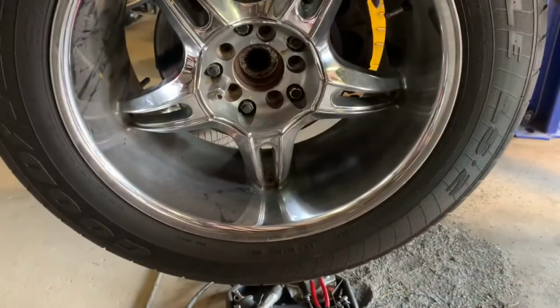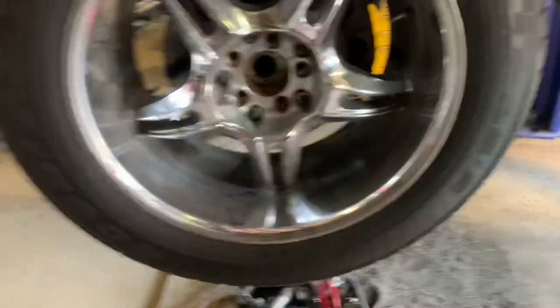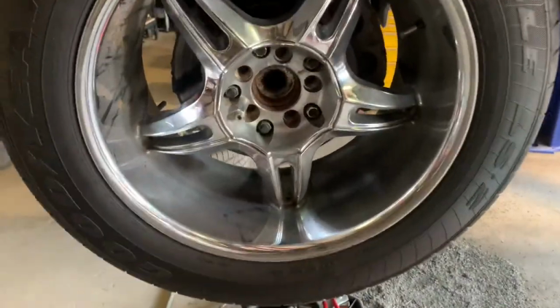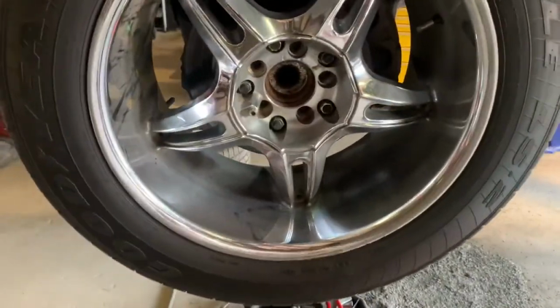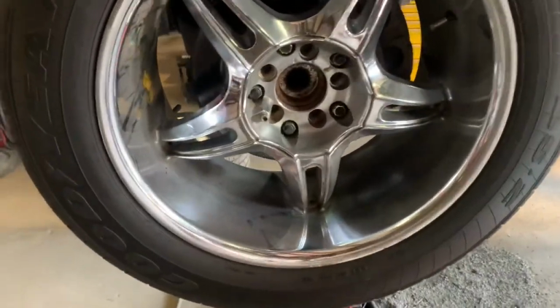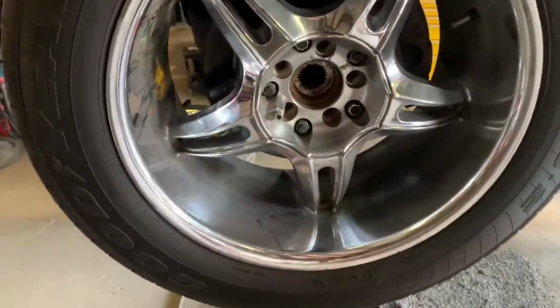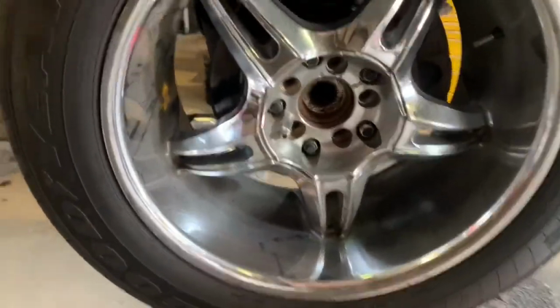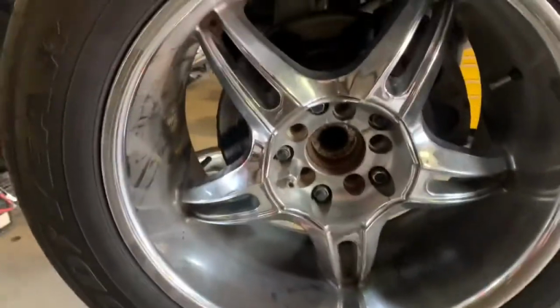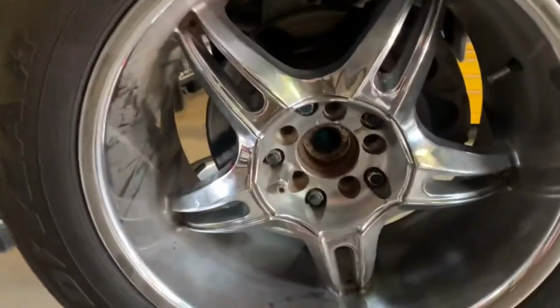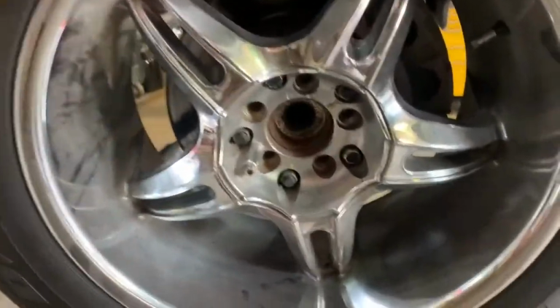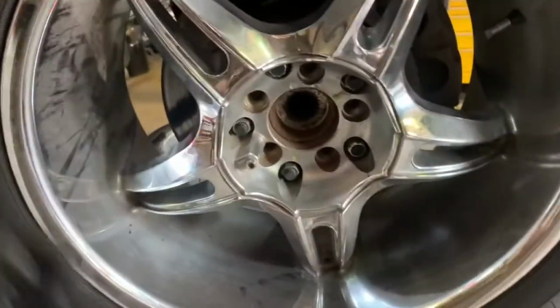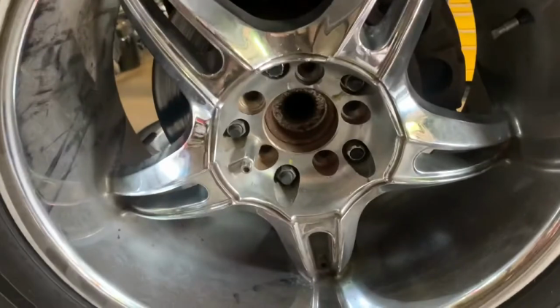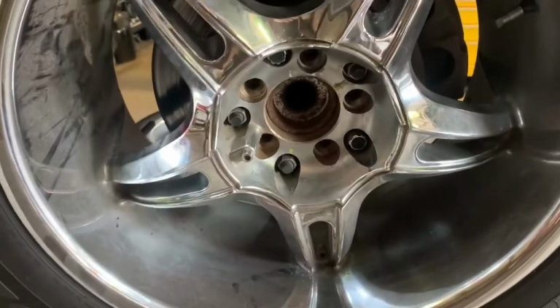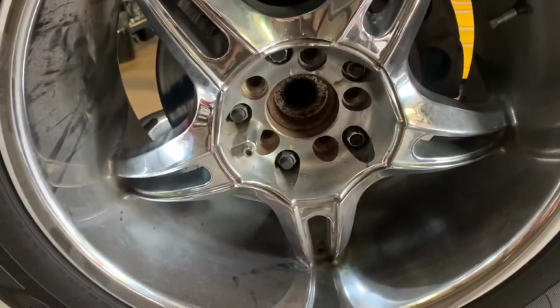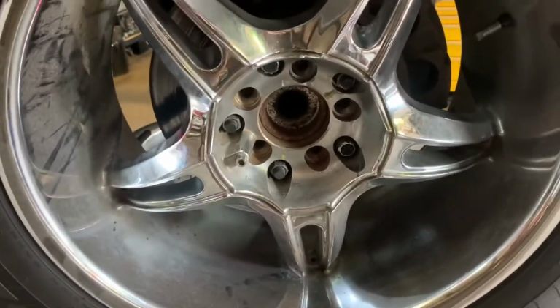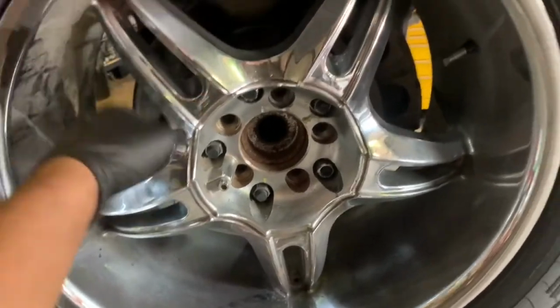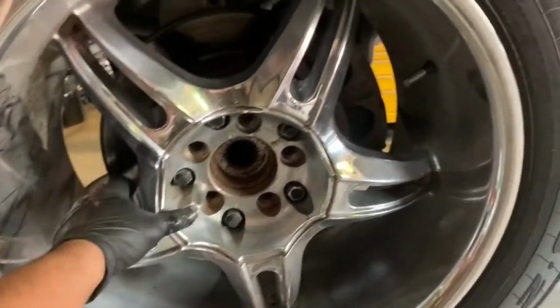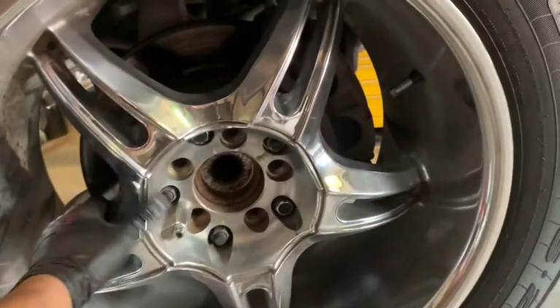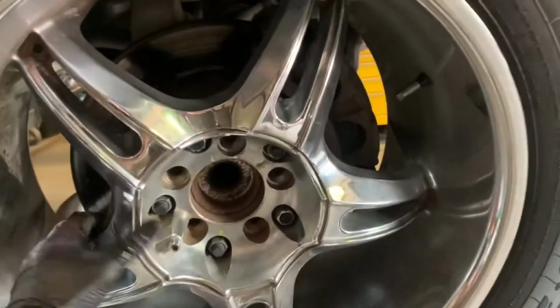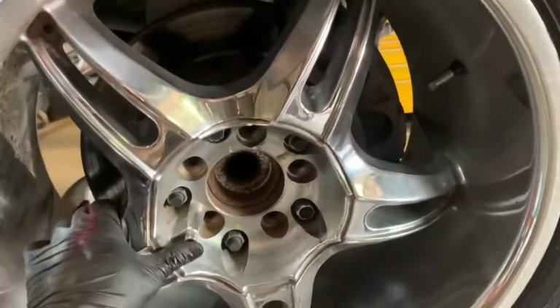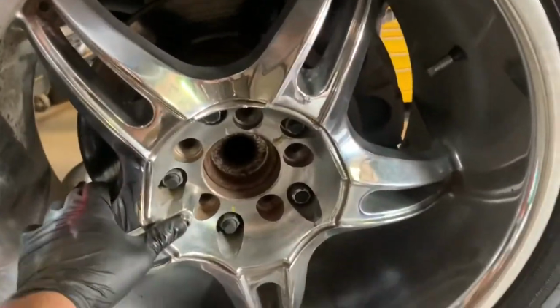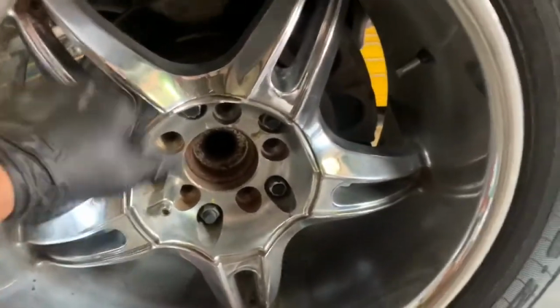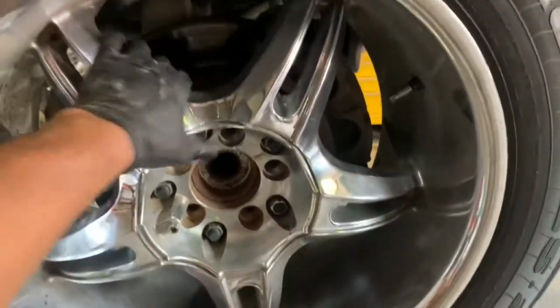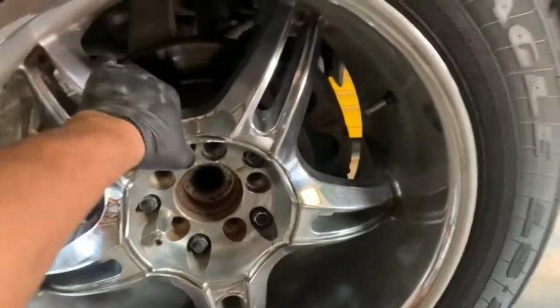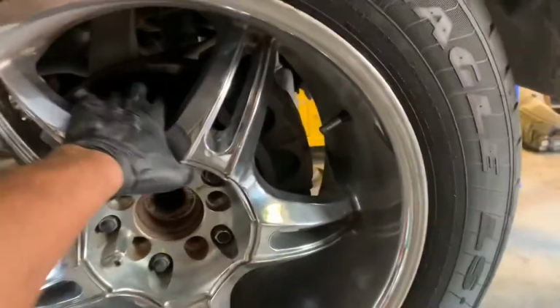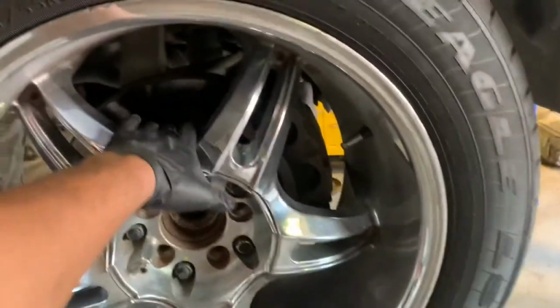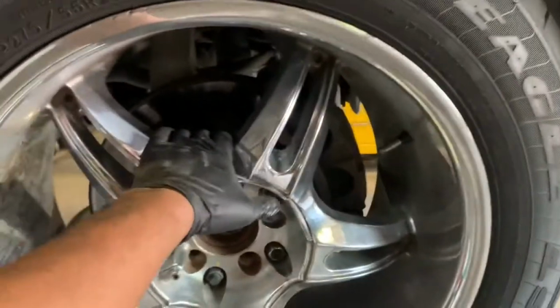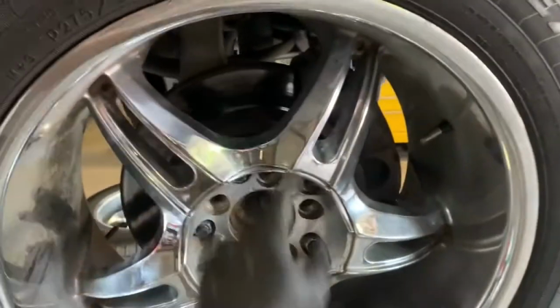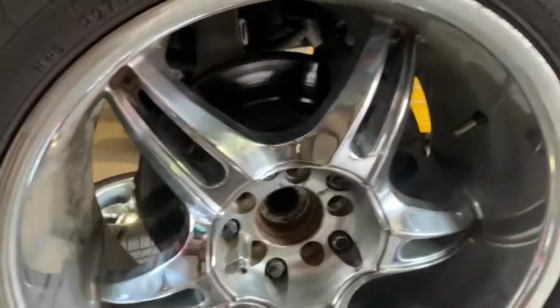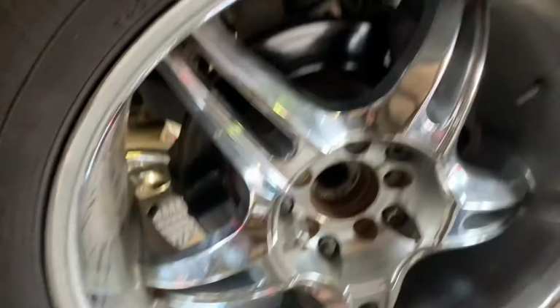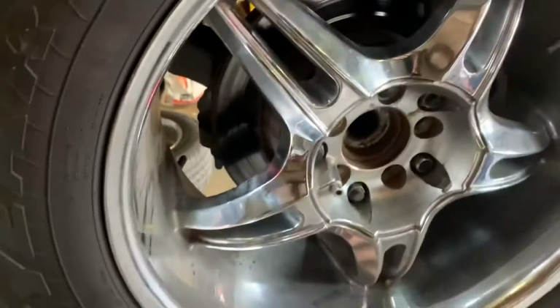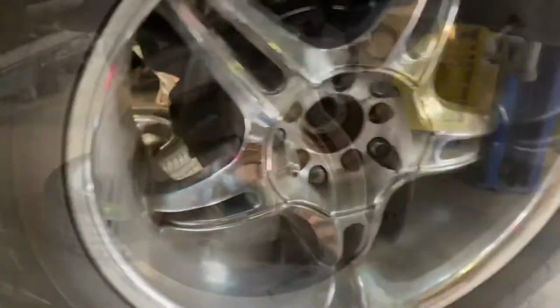First thing we're going to do to replace the wheel bearing or hub bearing is obviously remove the tire. So I'm going to go ahead and remove the tire and expose the whole thing.